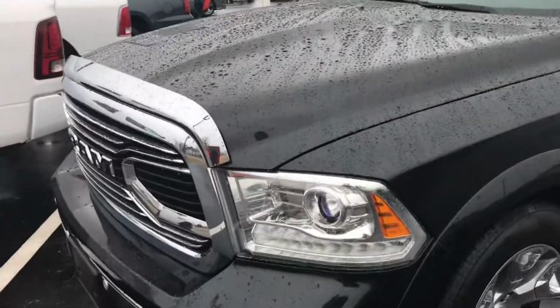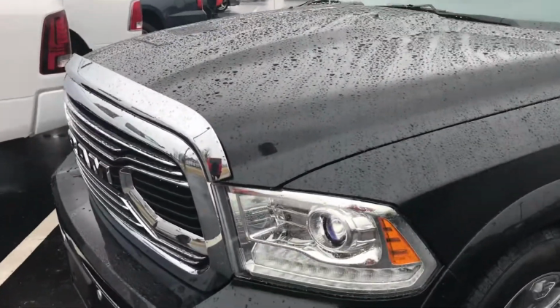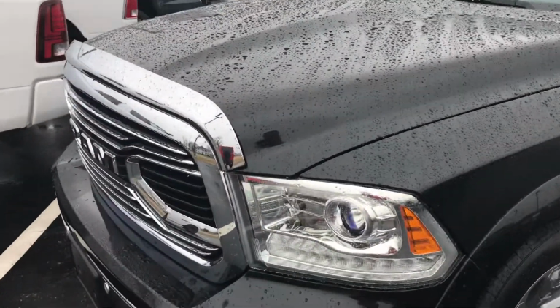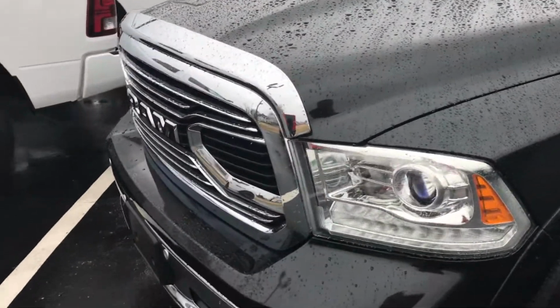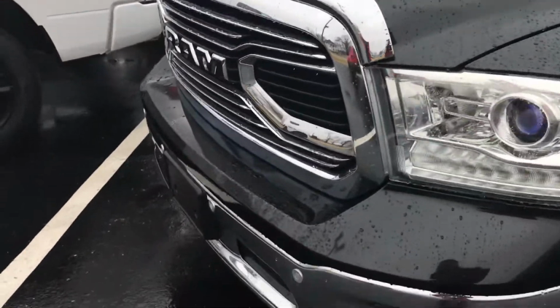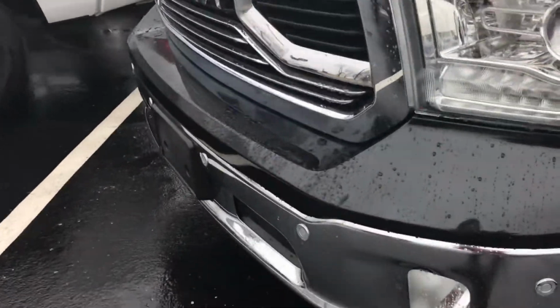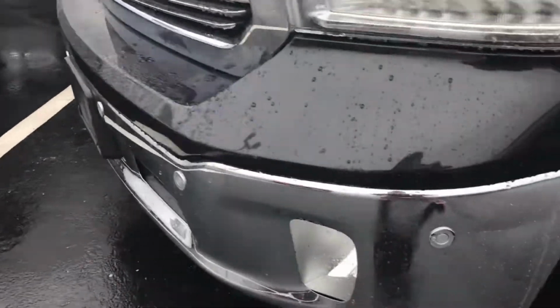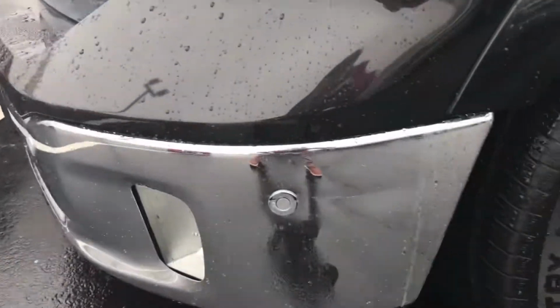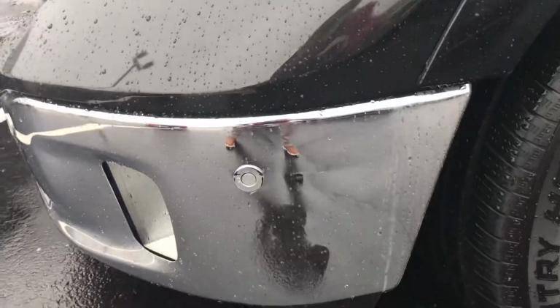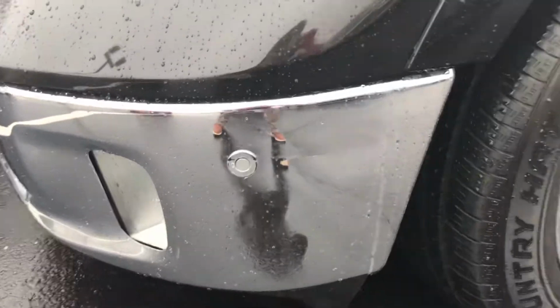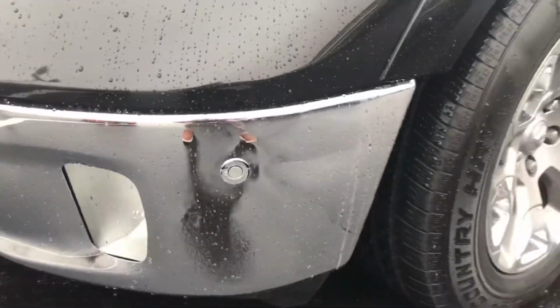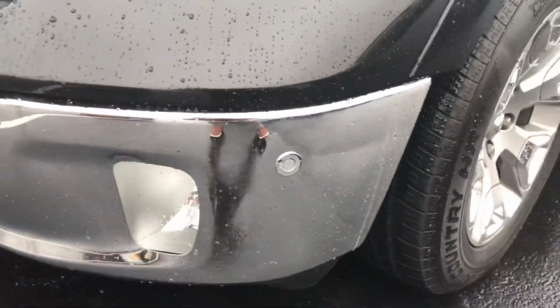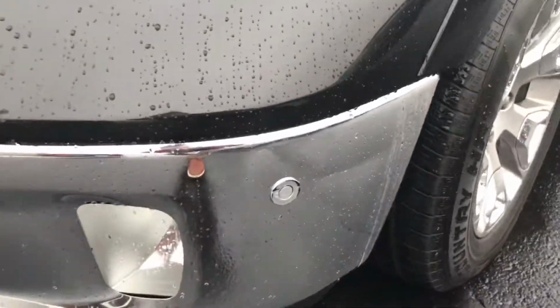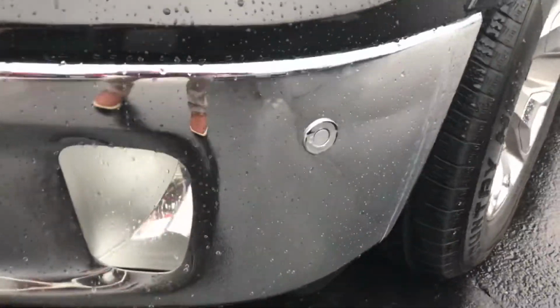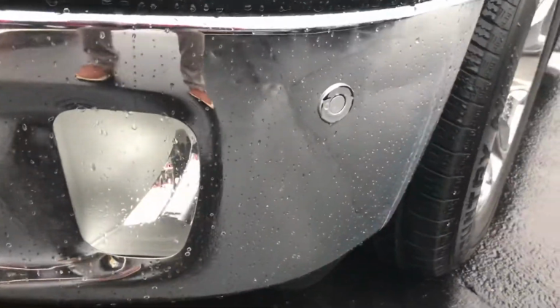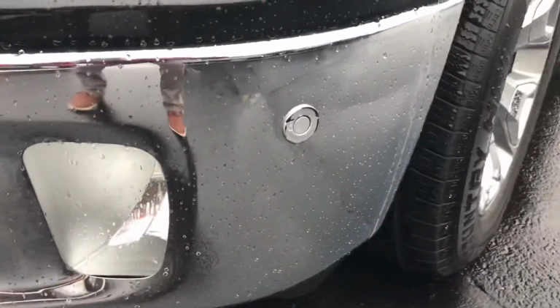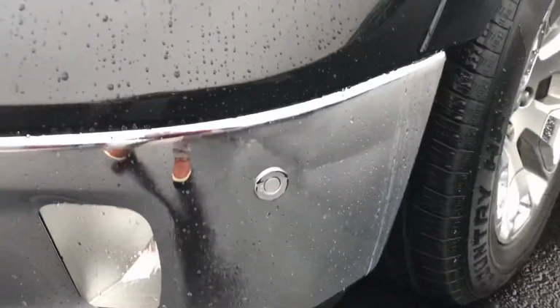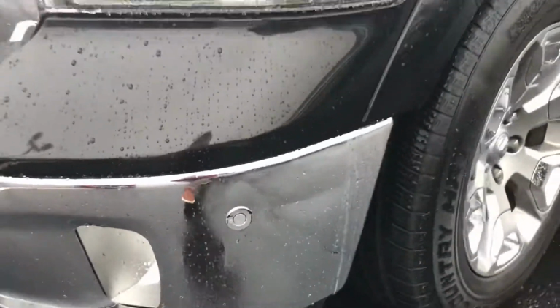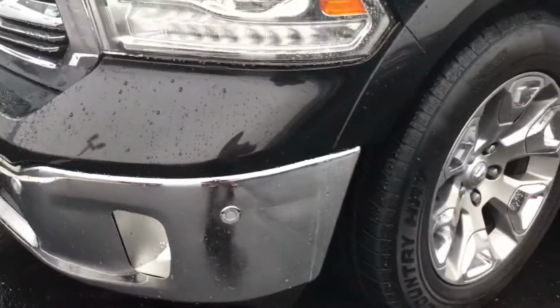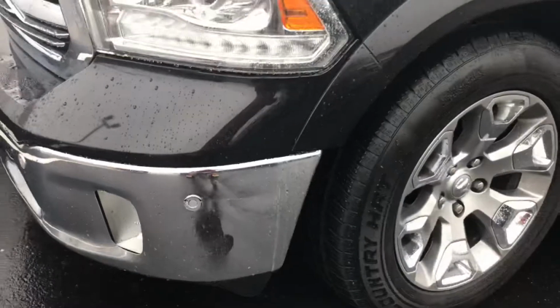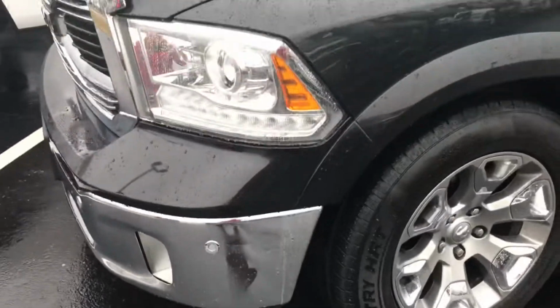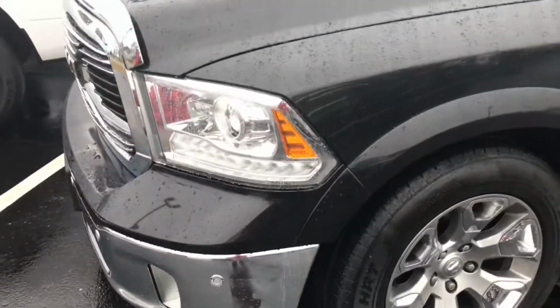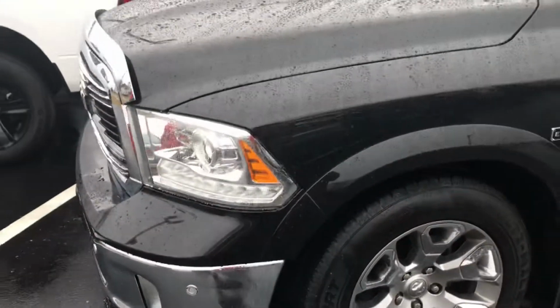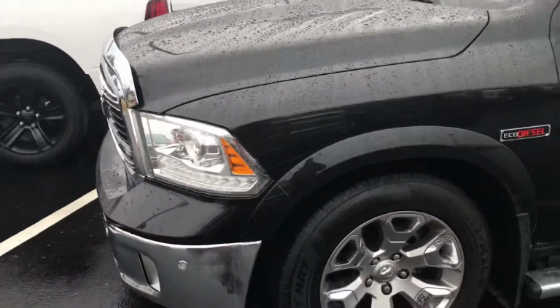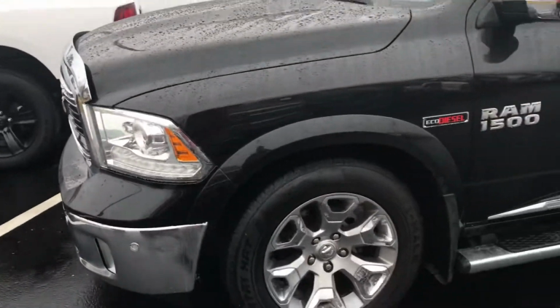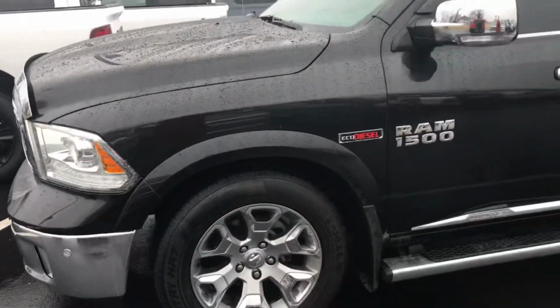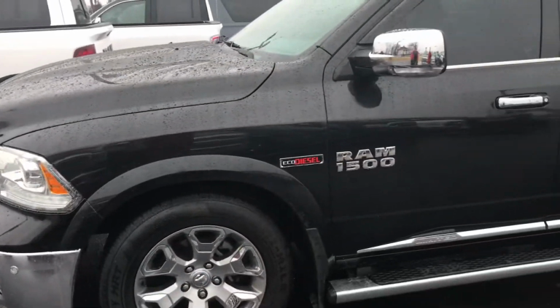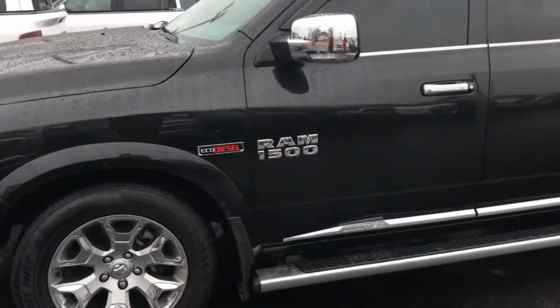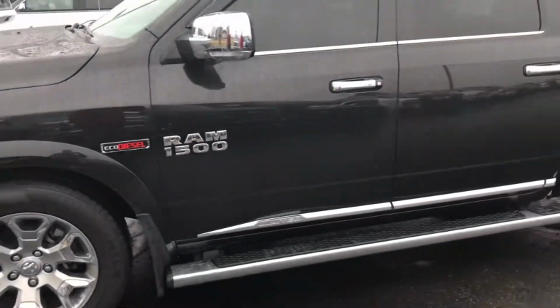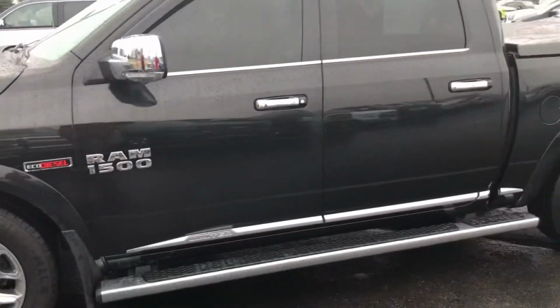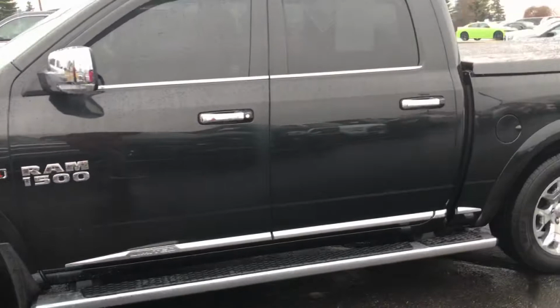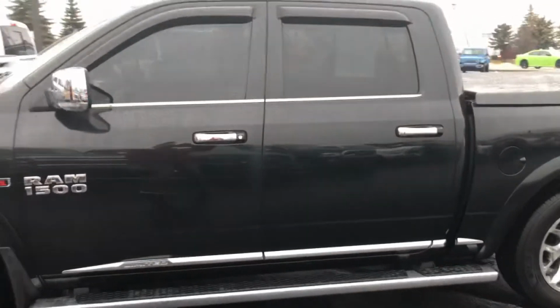It's got 66,000 miles on it. I'm going to point out that there's a small vent there in the bumper — not real noticeable — but I know you're a distance away, and I want to make sure that you see all the pros and cons about this truck.